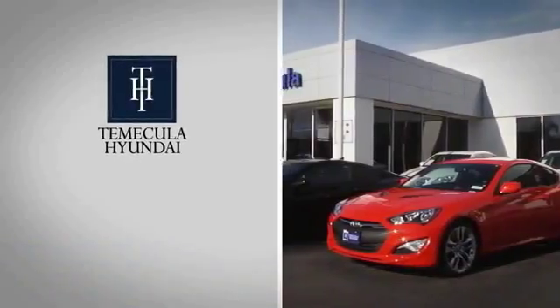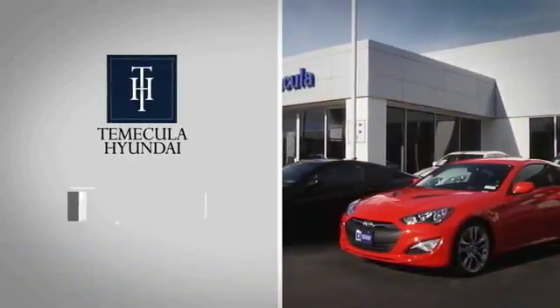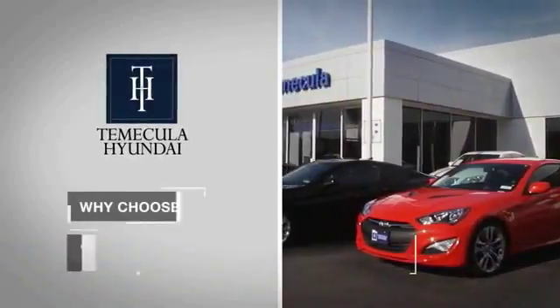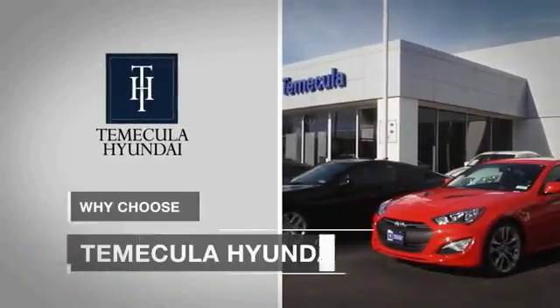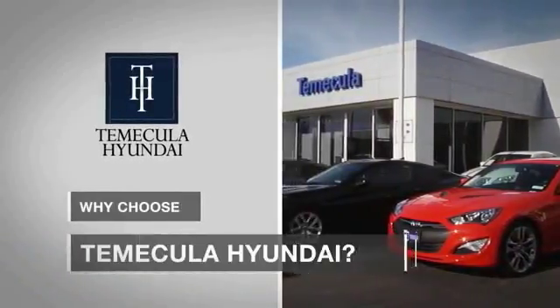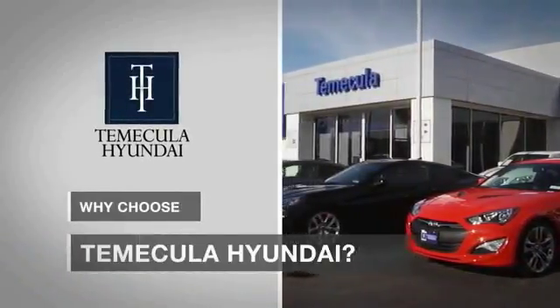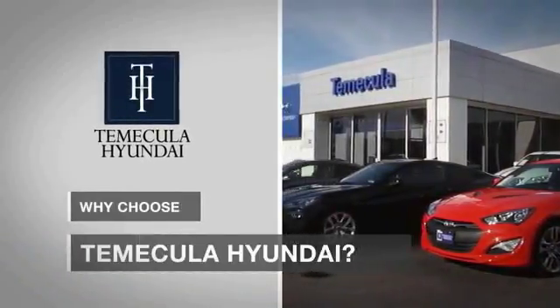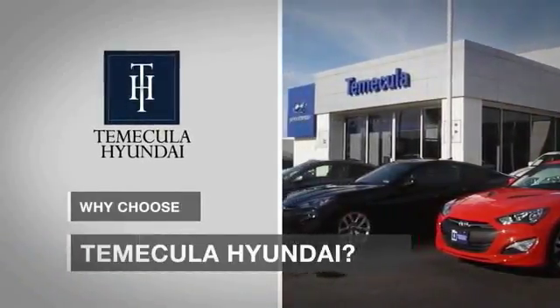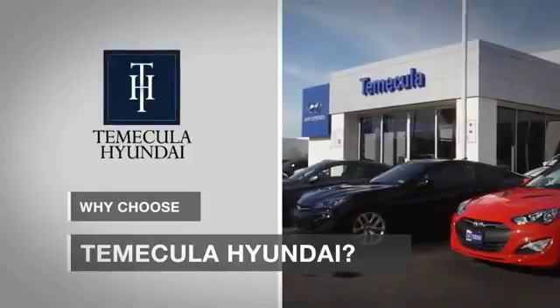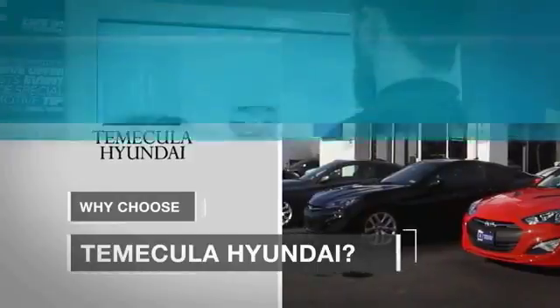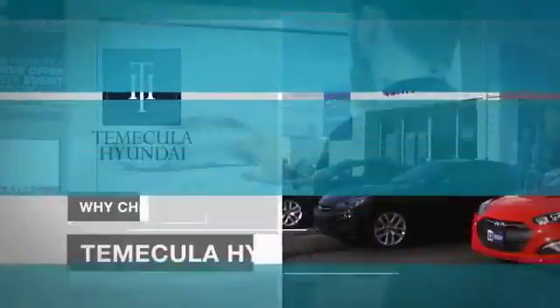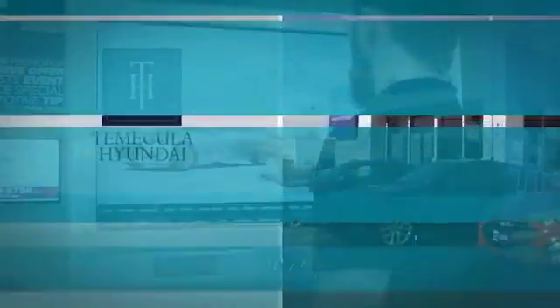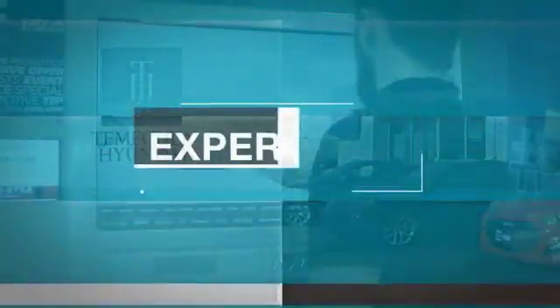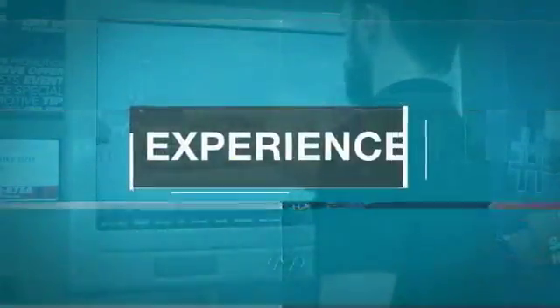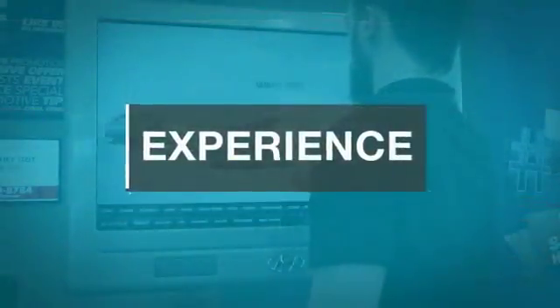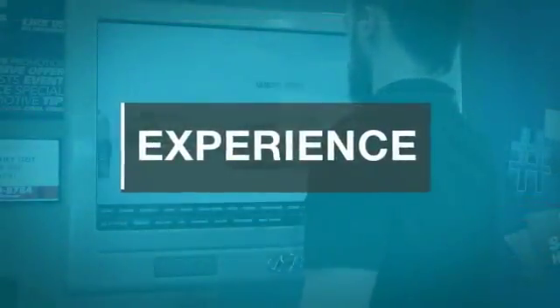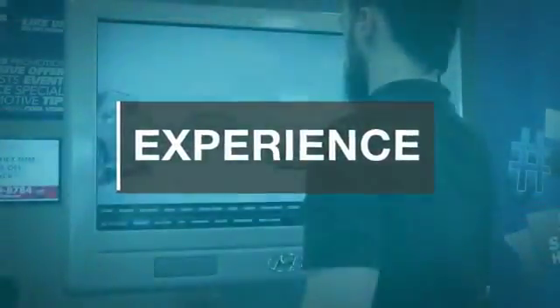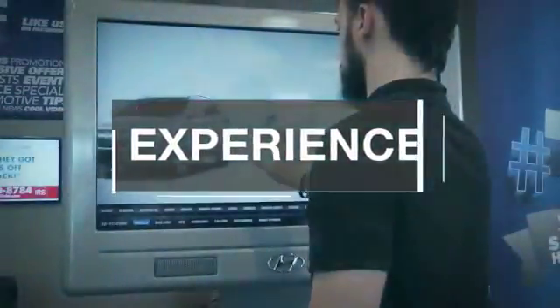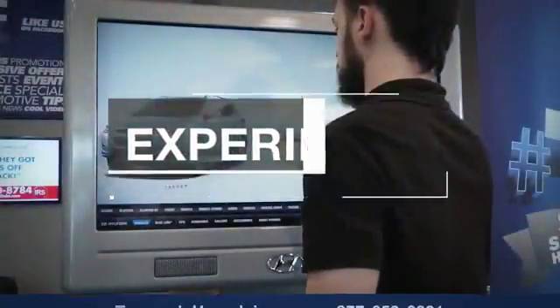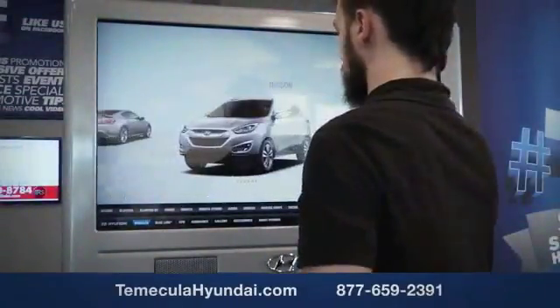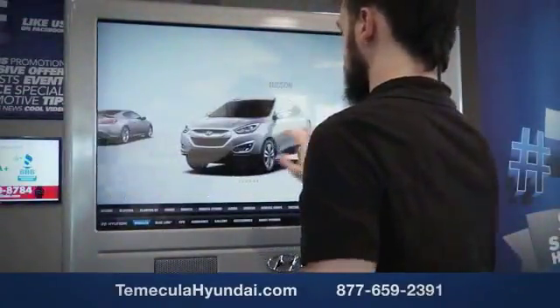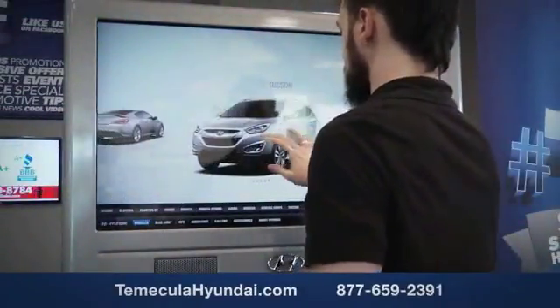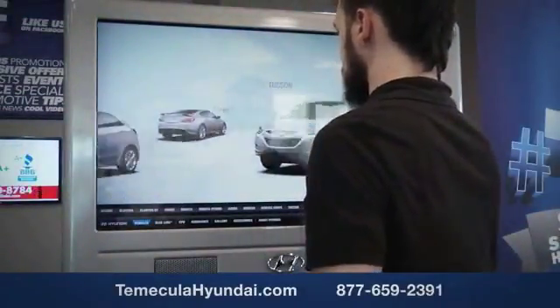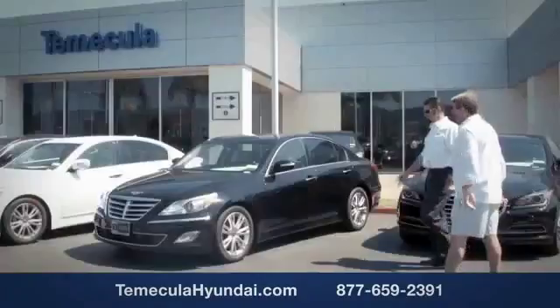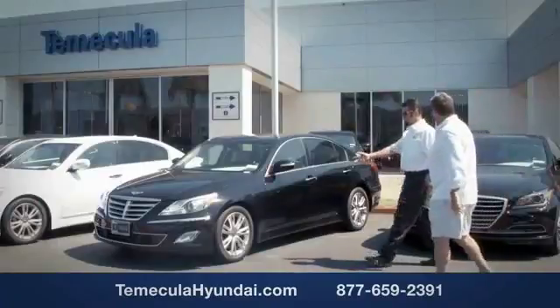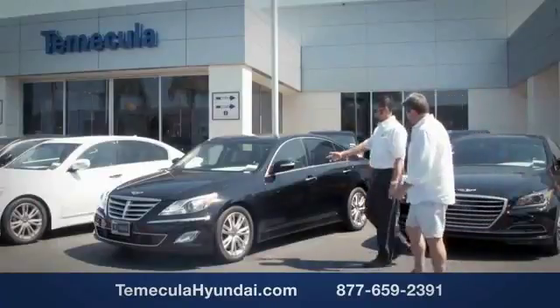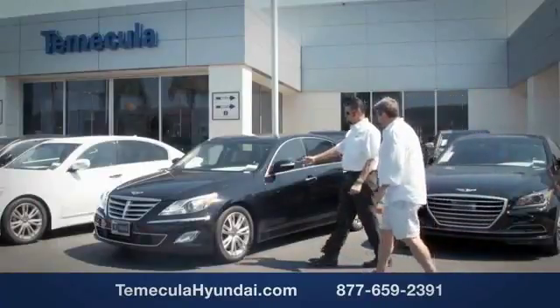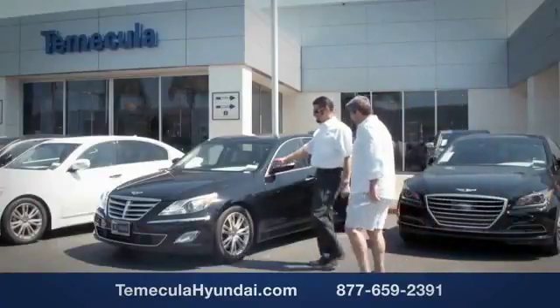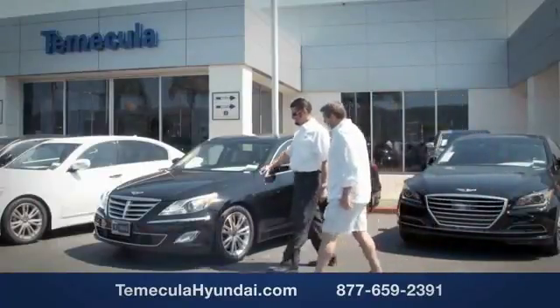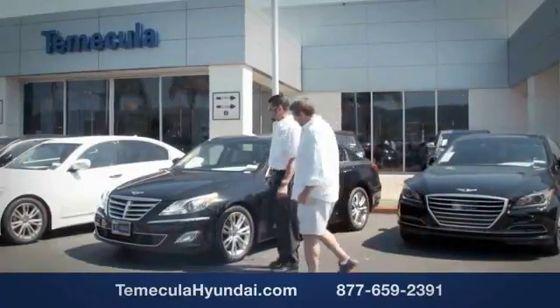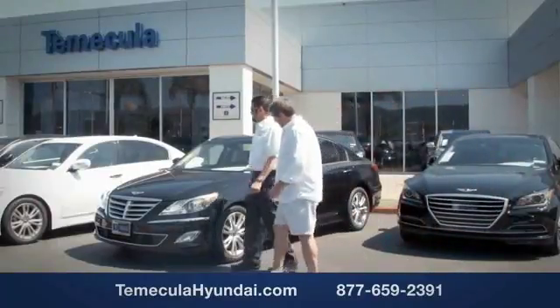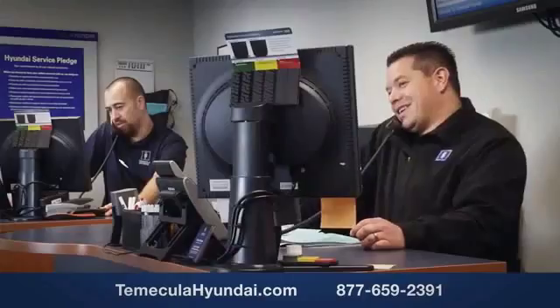Why choose Temecula Hyundai? It's simple — experience. Buying a car is a big financial decision, and knowing you're working with a team you can trust is important.